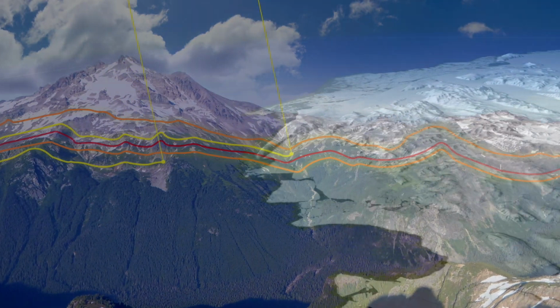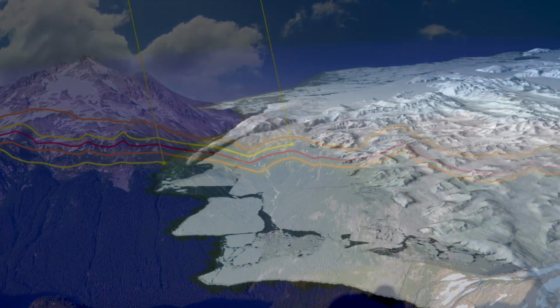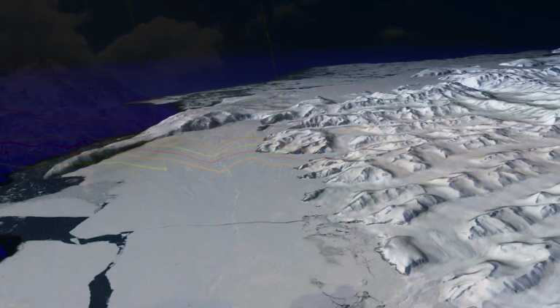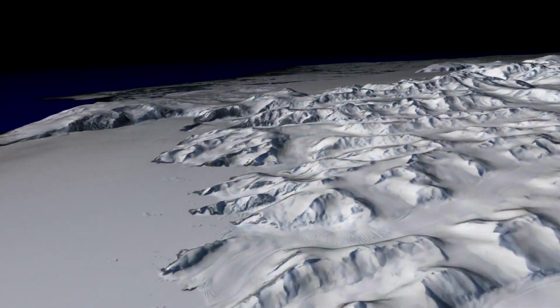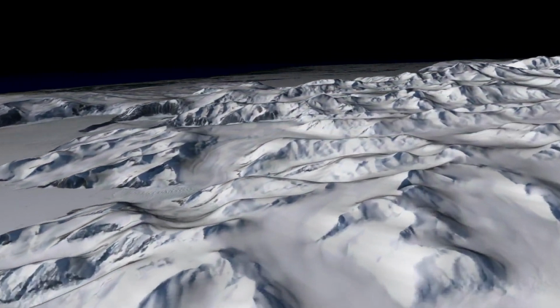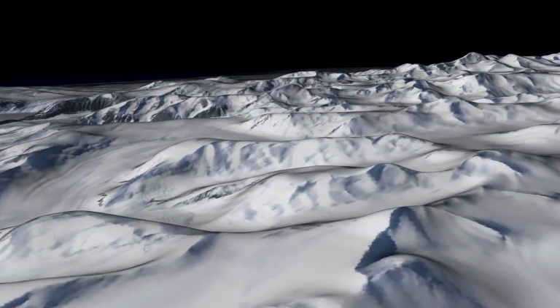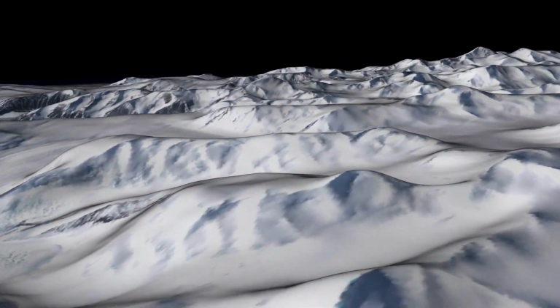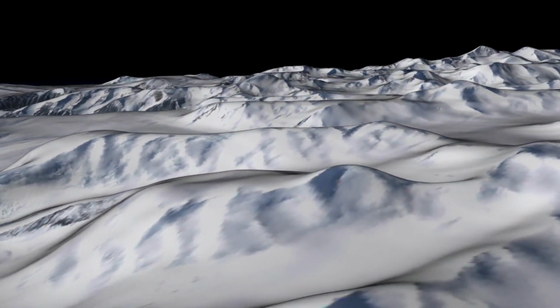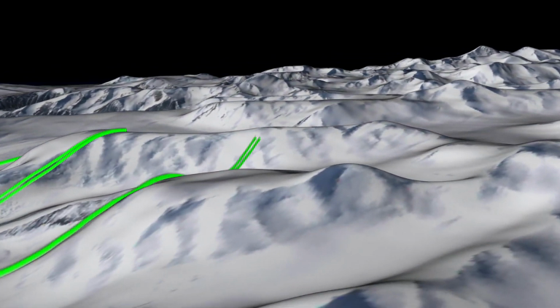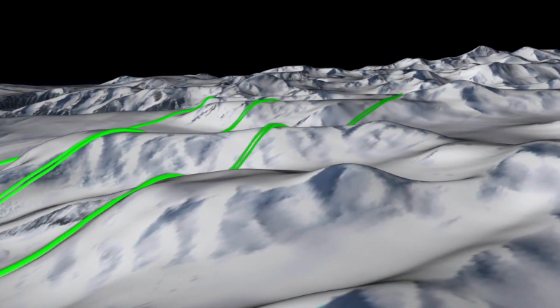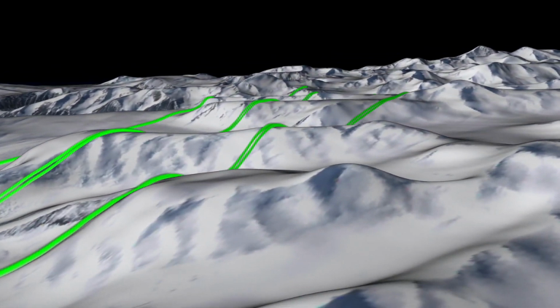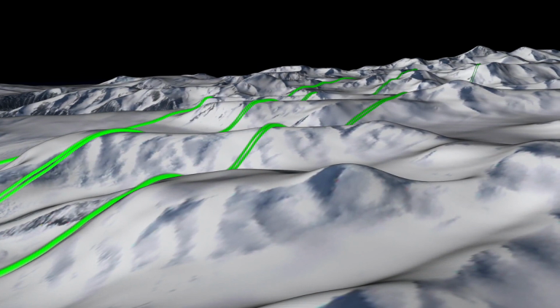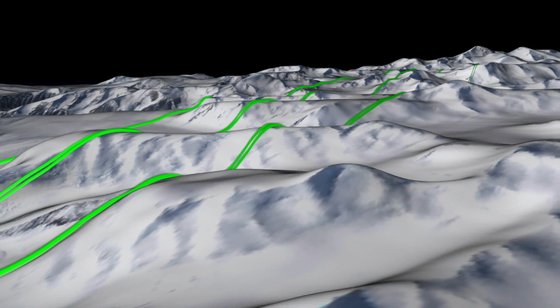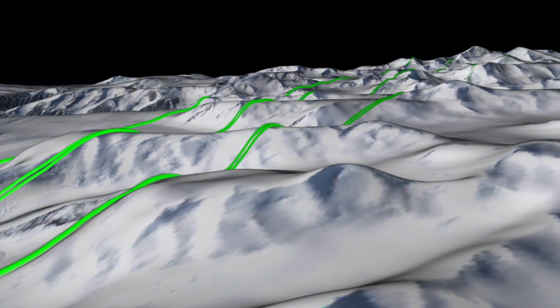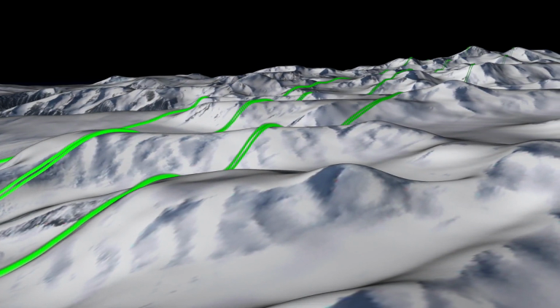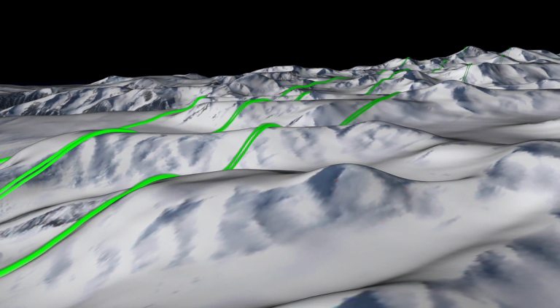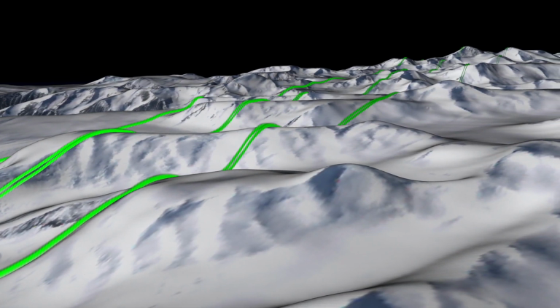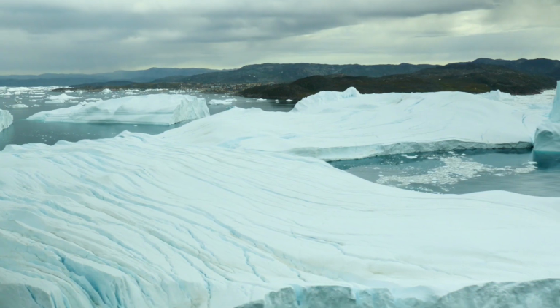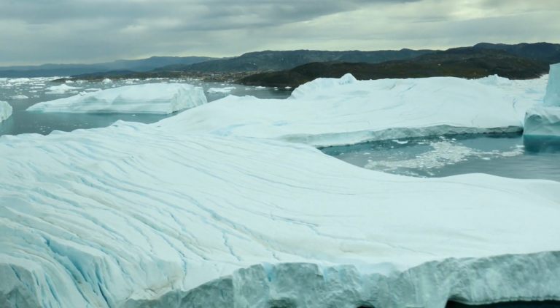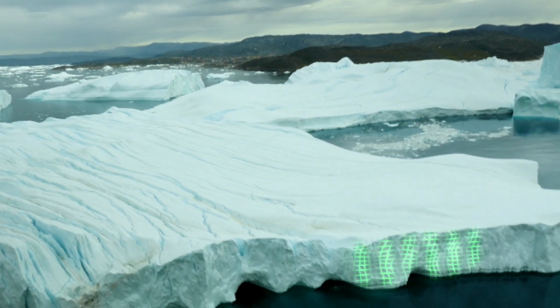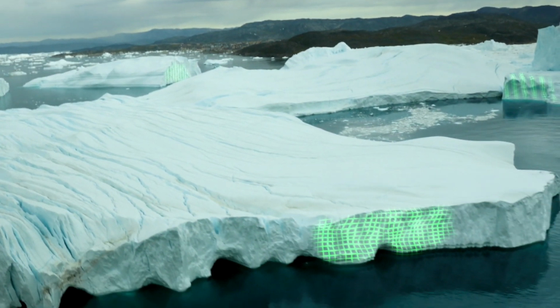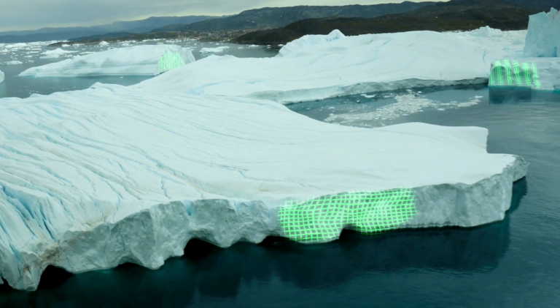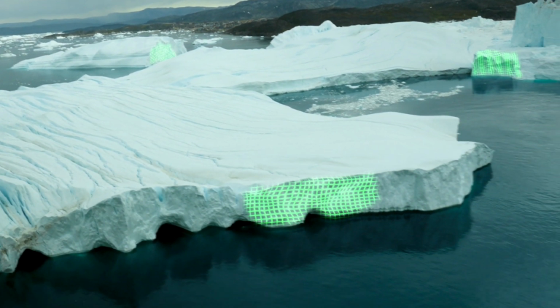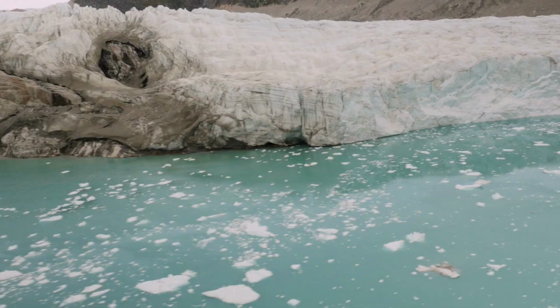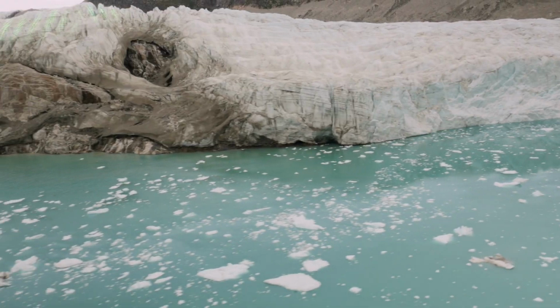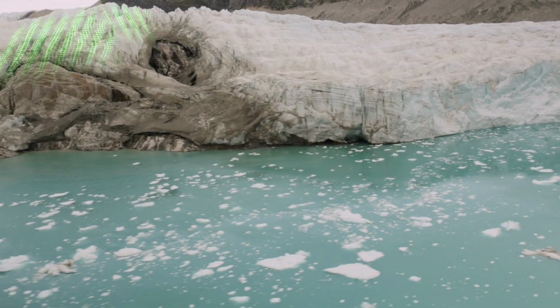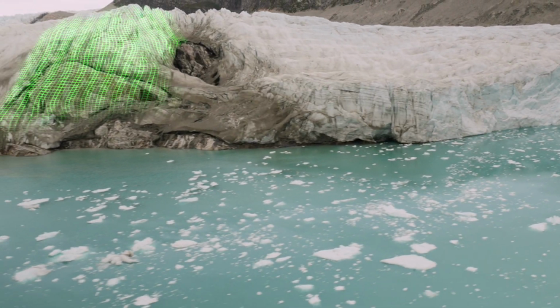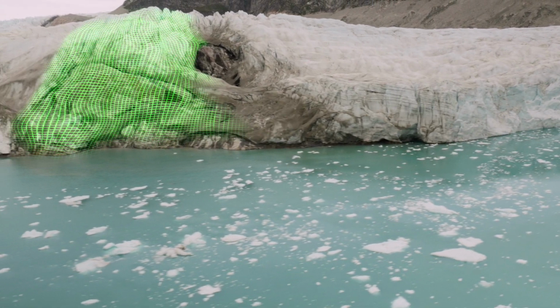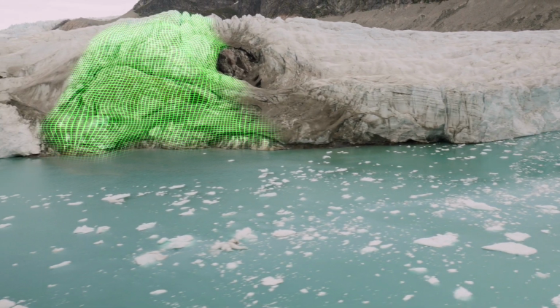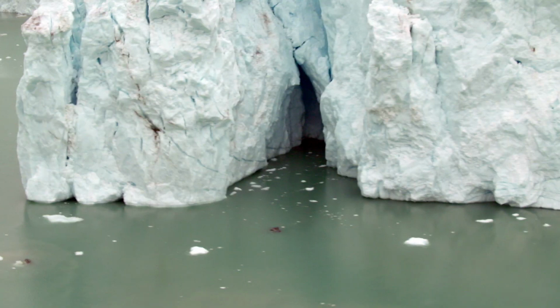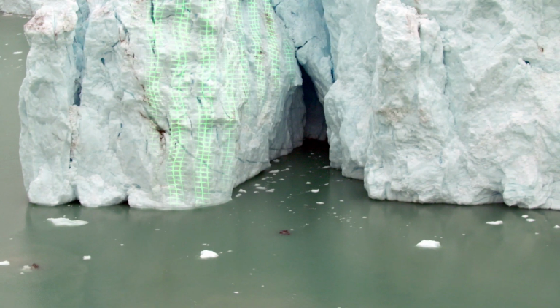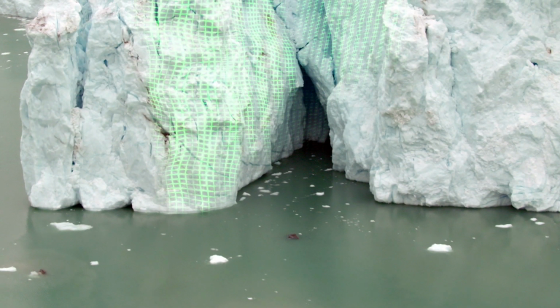ICESat-2 is designed to measure the changes that are going on in the cryosphere, in the polar regions. All the change is at the edges — those are the steeply sloping parts of the glacier that interact with the ocean, and that's where all the action is, that's where all the mass is being lost.